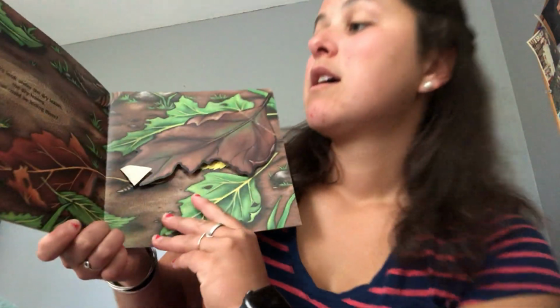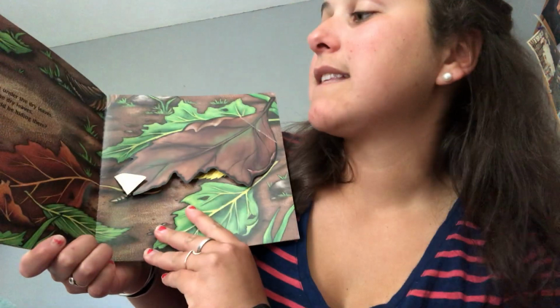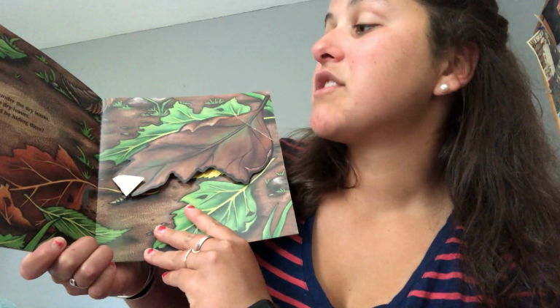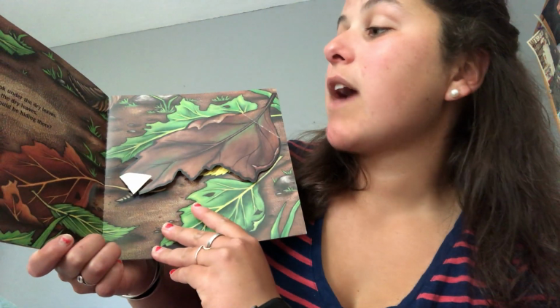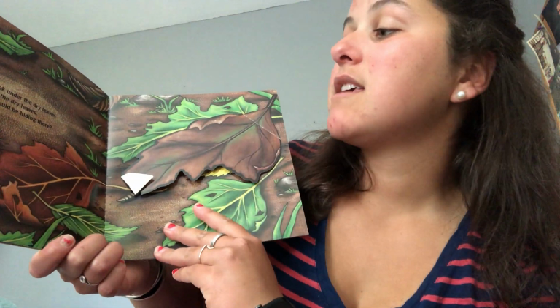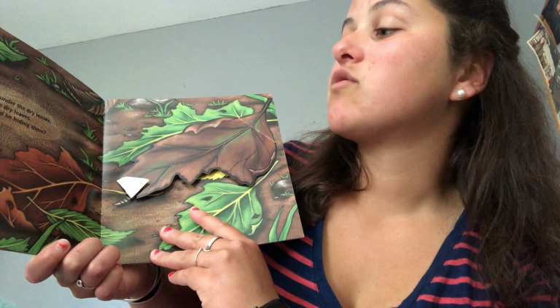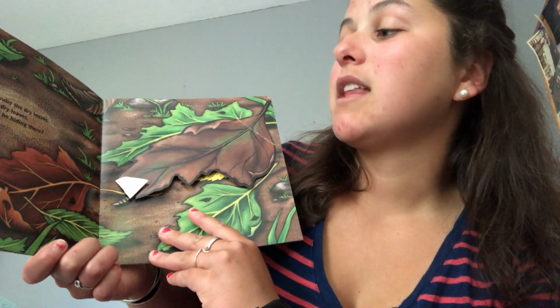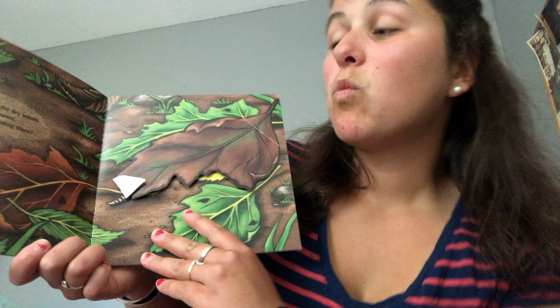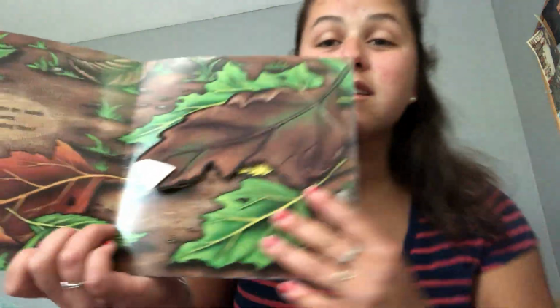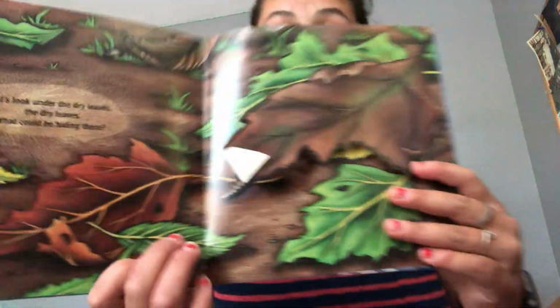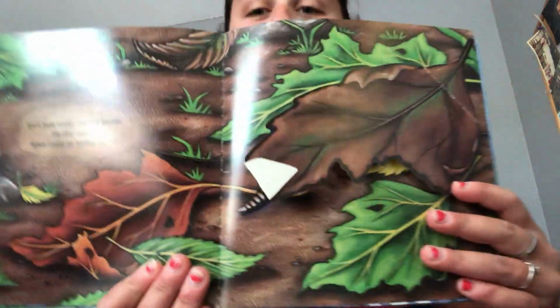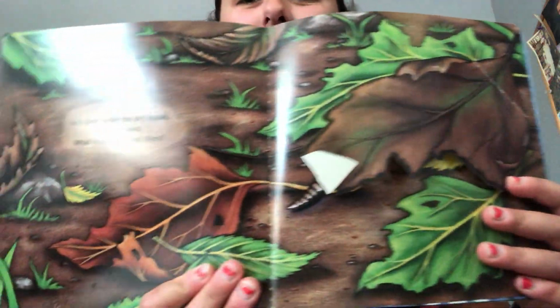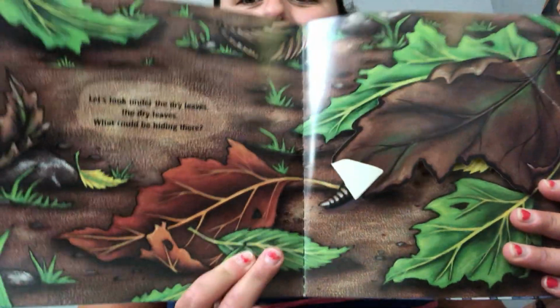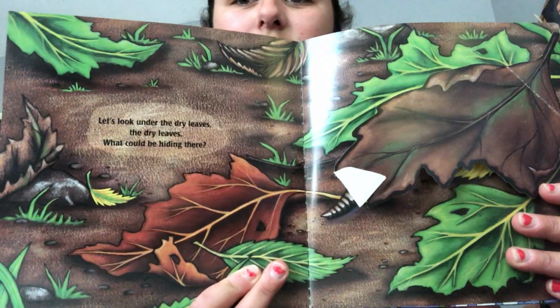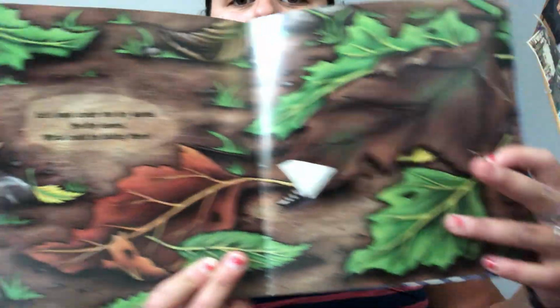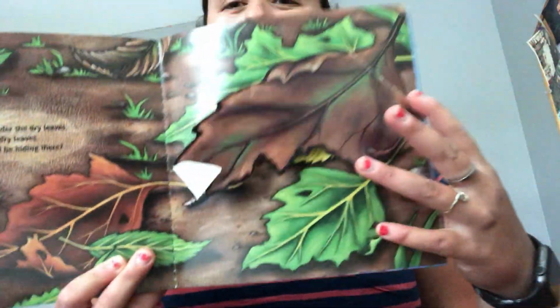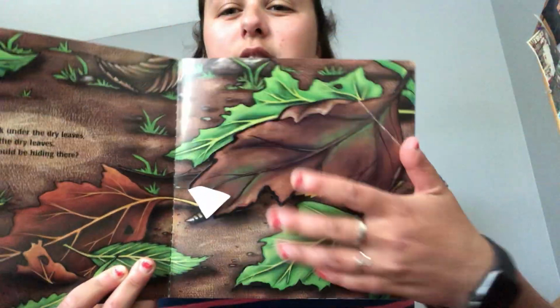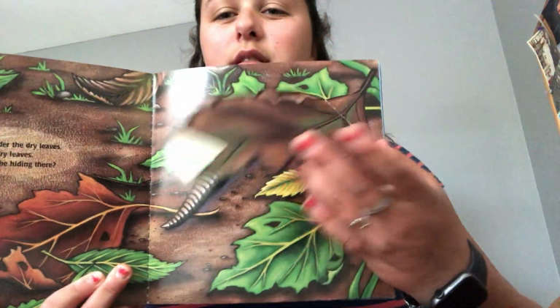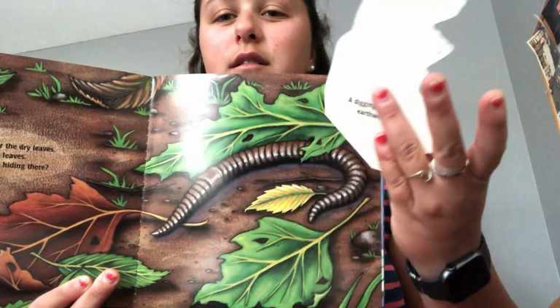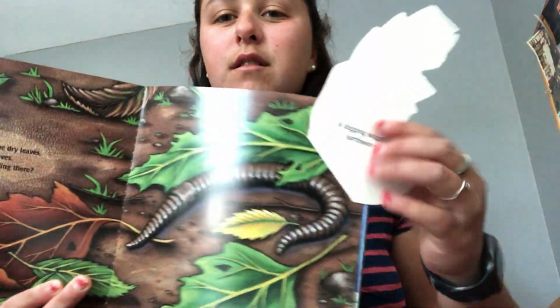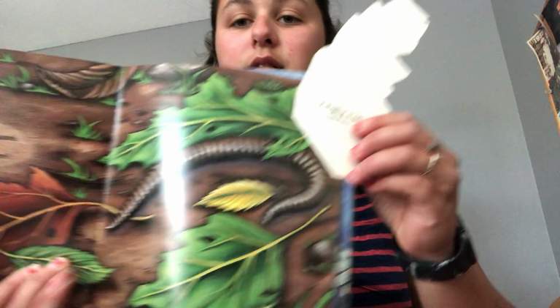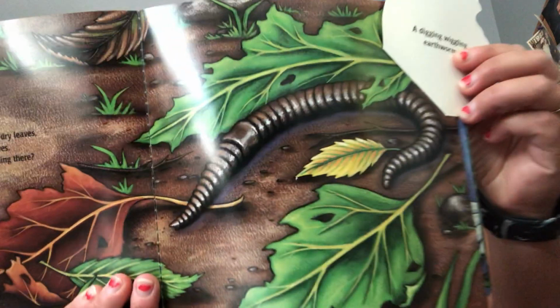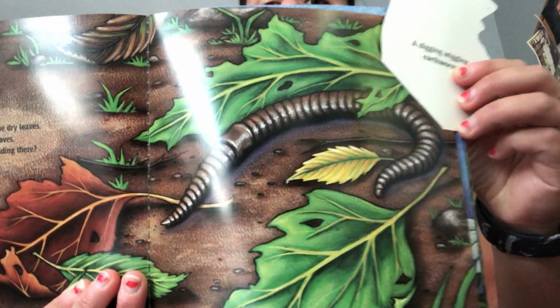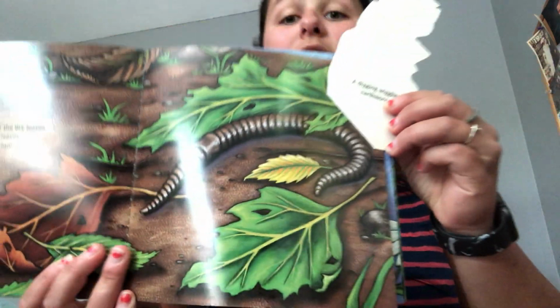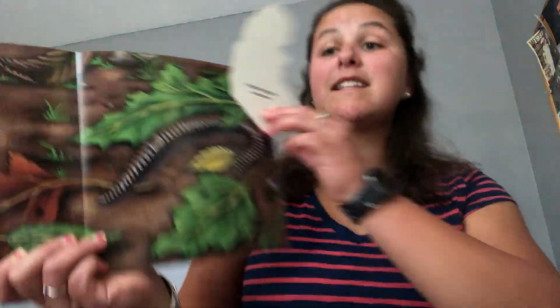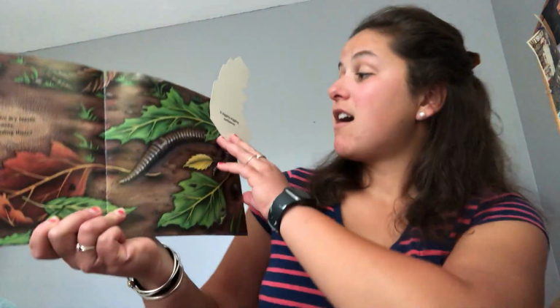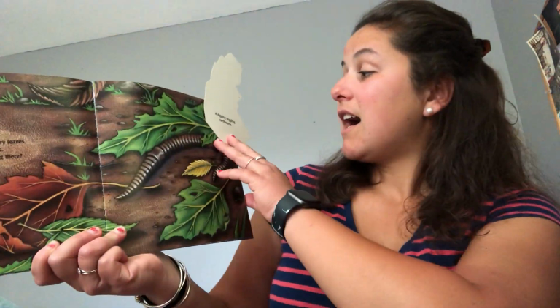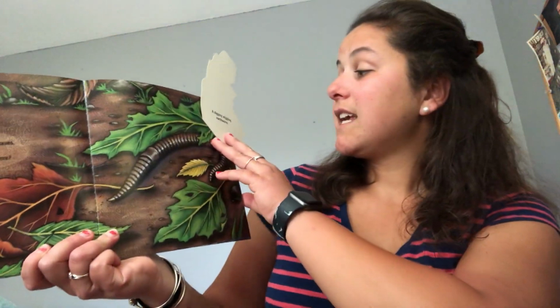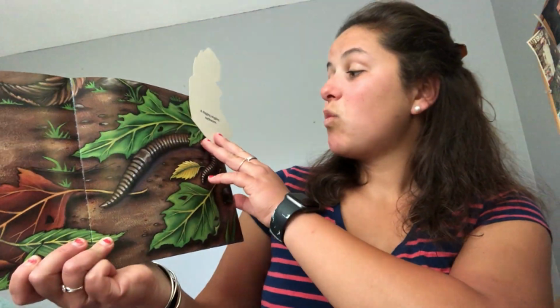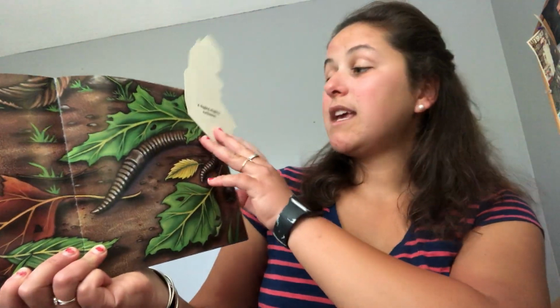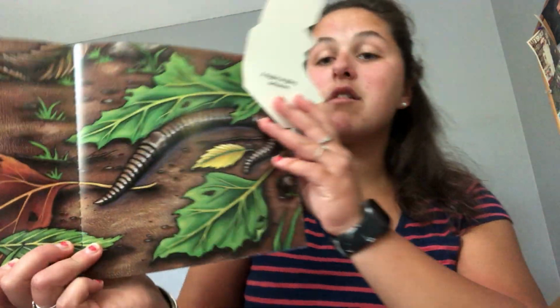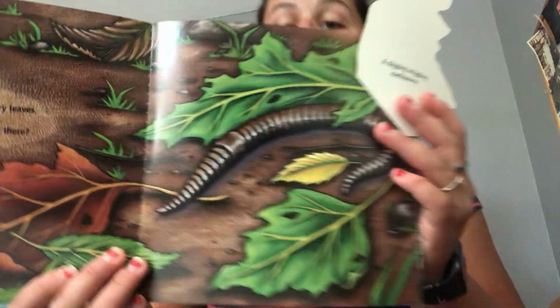Let's look under the dry leaves, the dry leaves. What could be hiding there? What is it? A digging, wiggling earthworm.